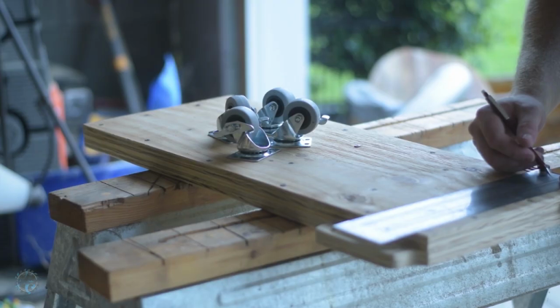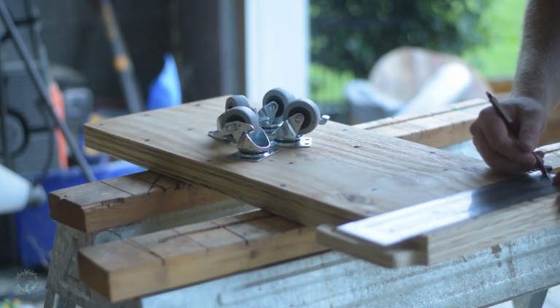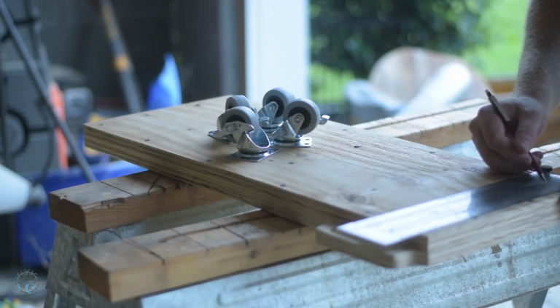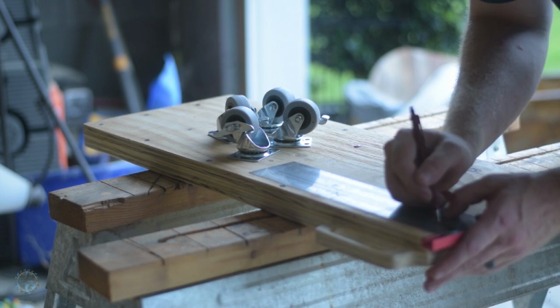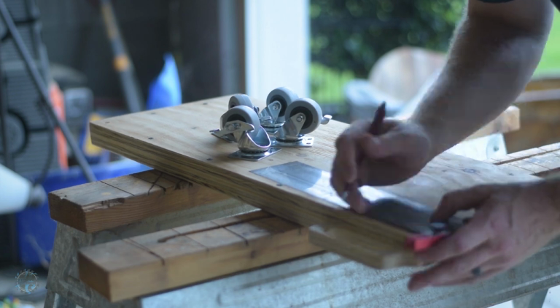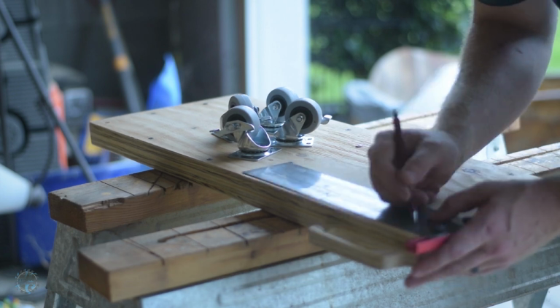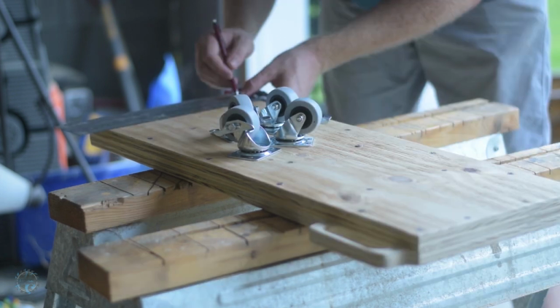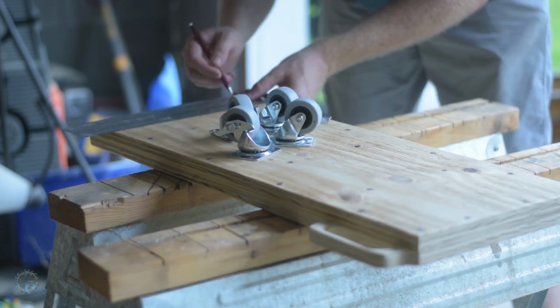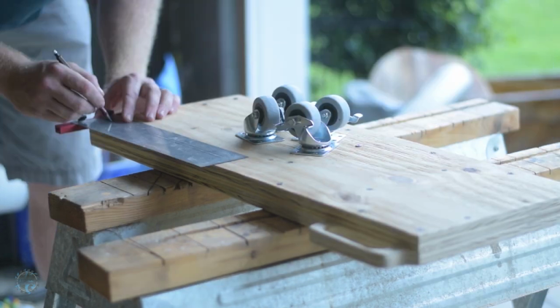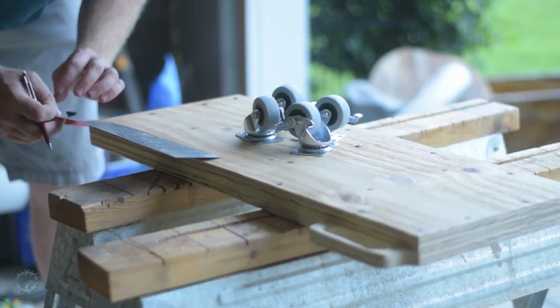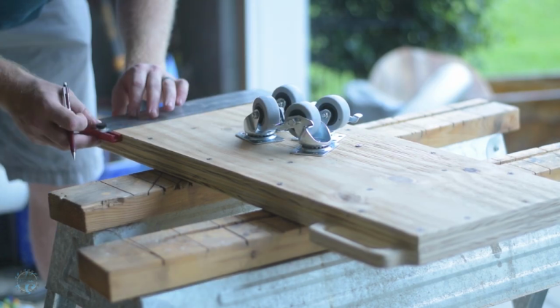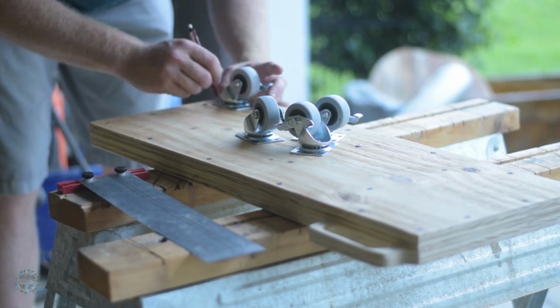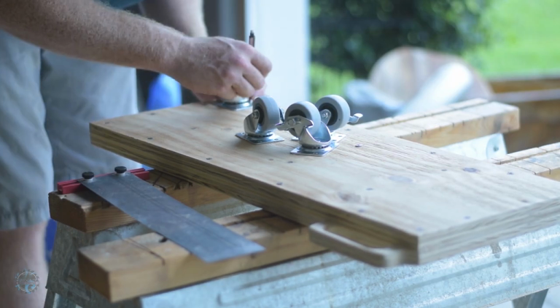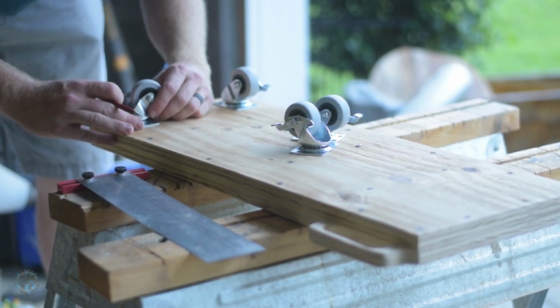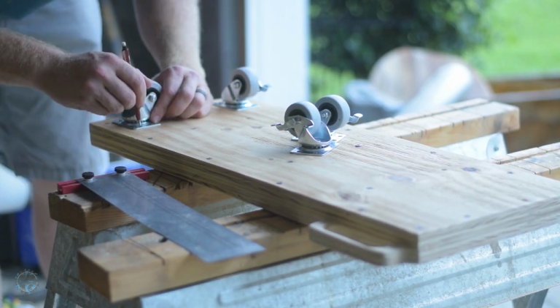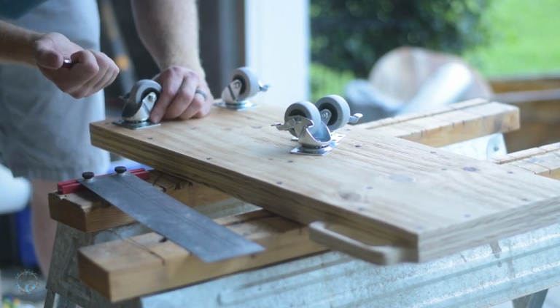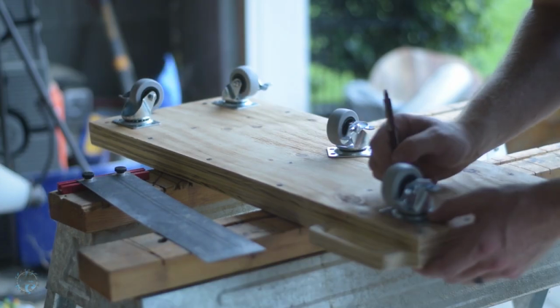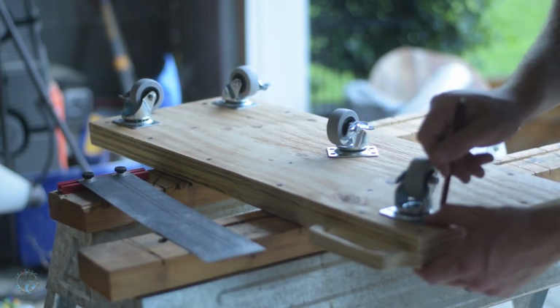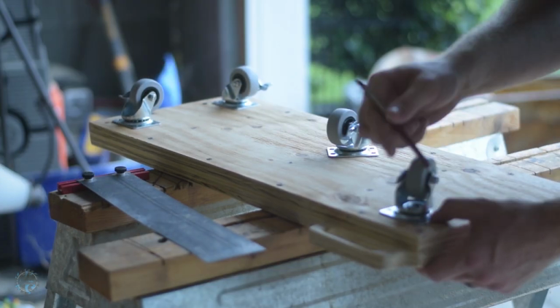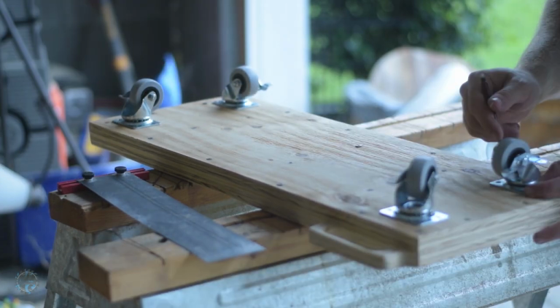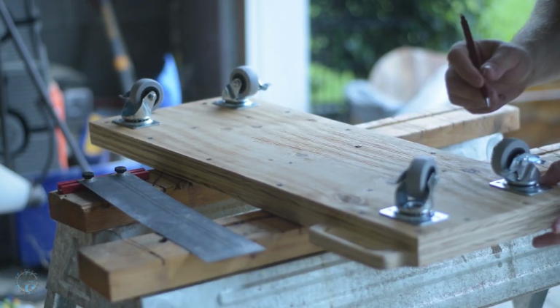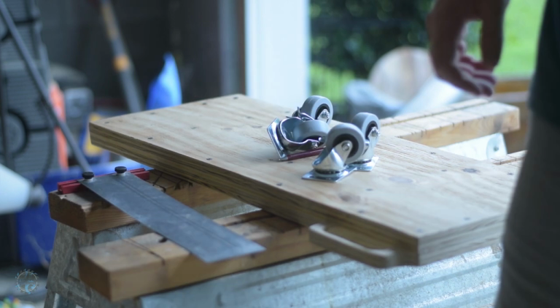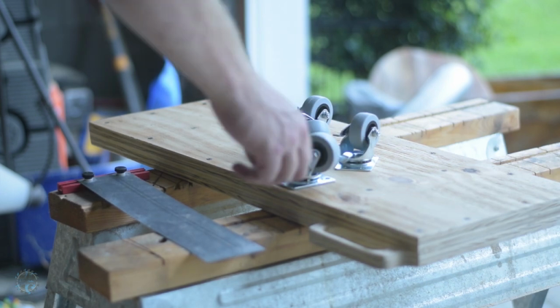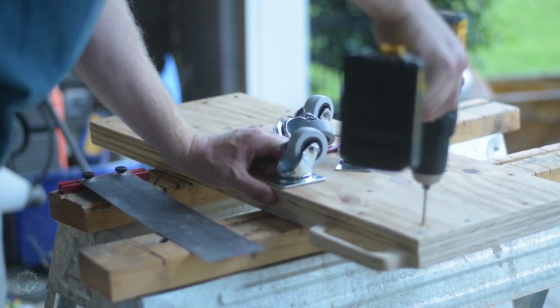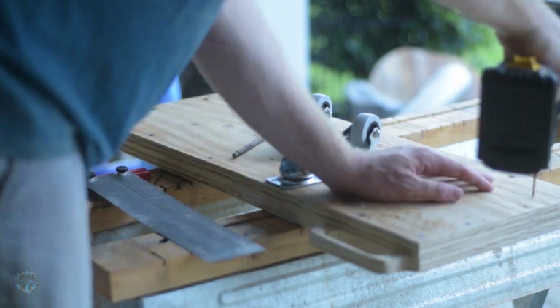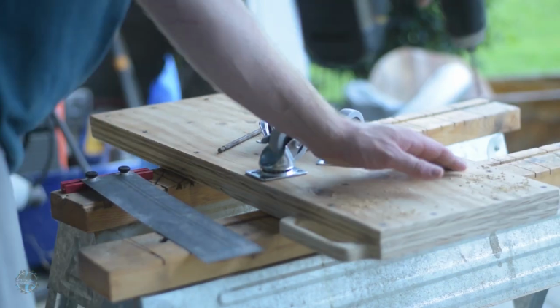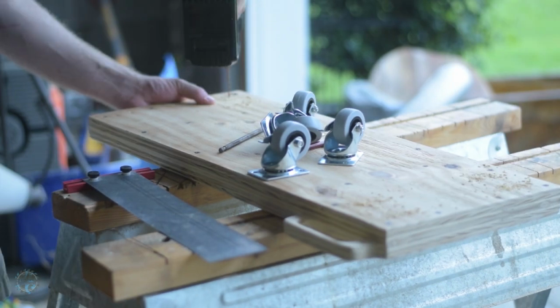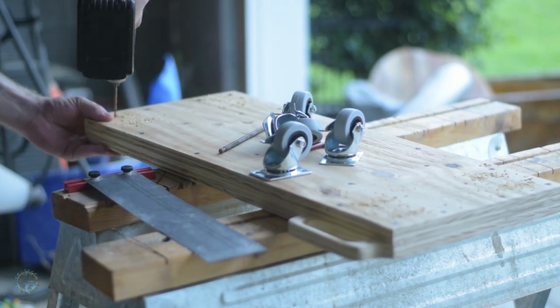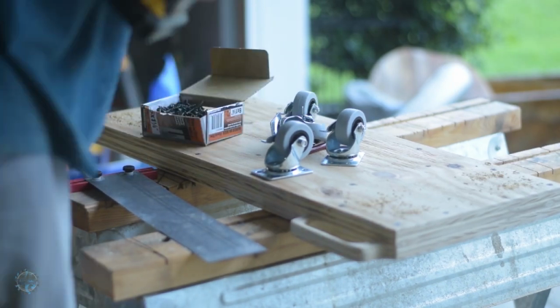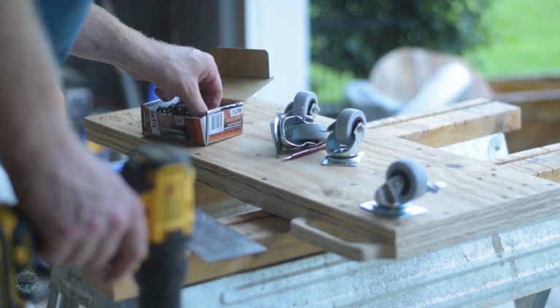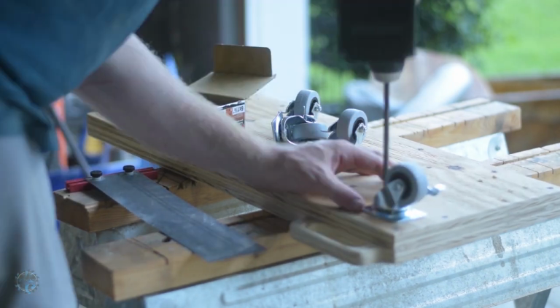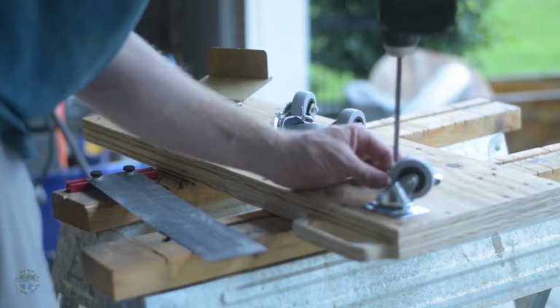Now it's time for the wheels. I used the cheapest casters I could find at the big box store. Measure in one inch from each side, mark where the screws will go, drill pilot holes, and then attach the casters with screws.